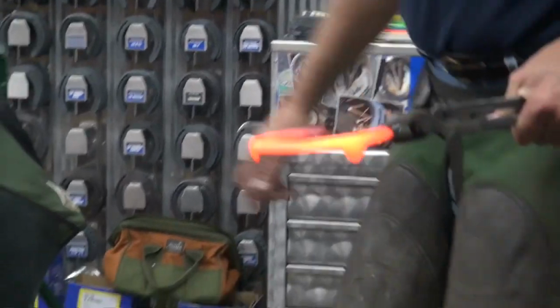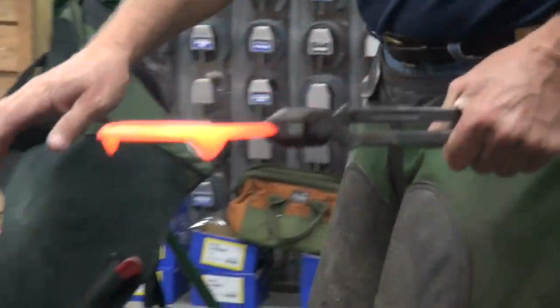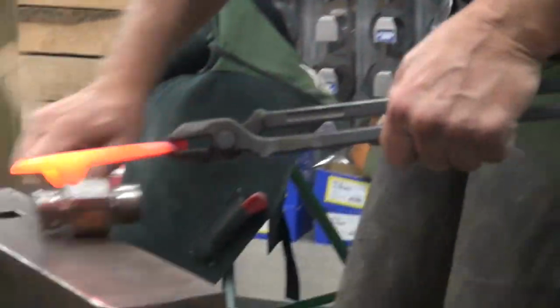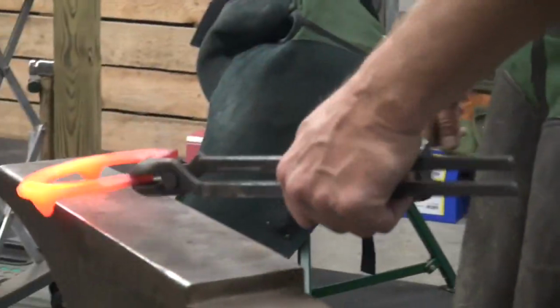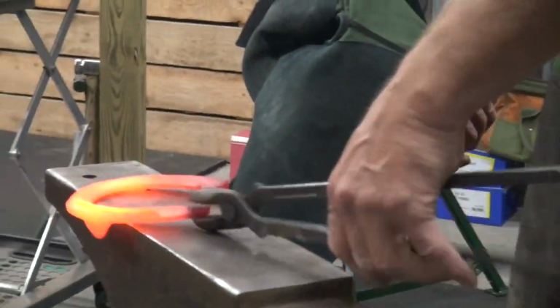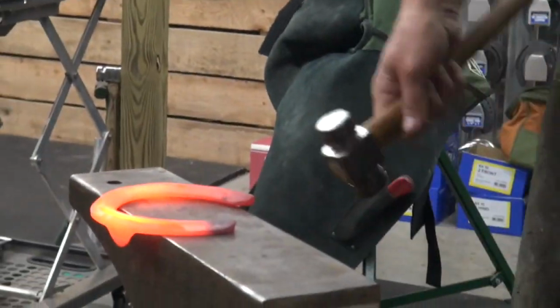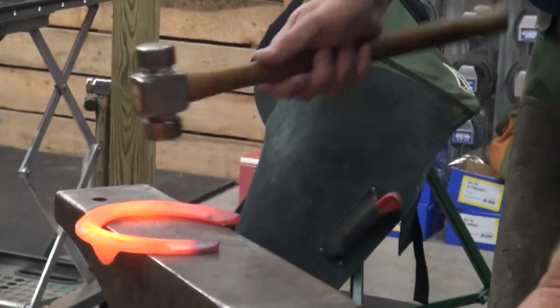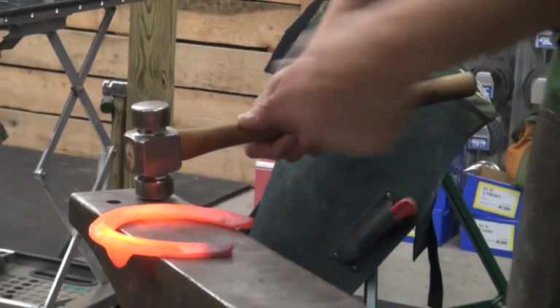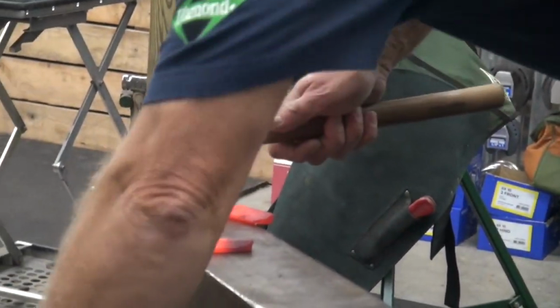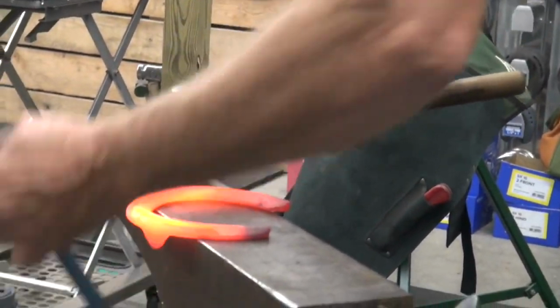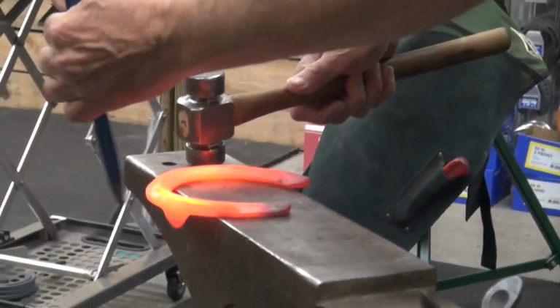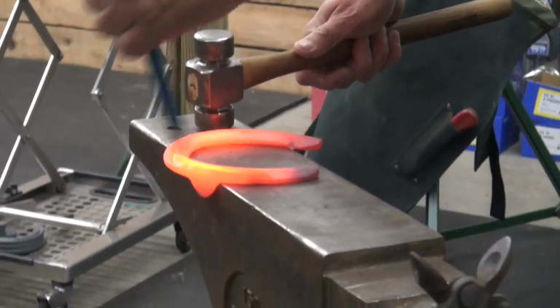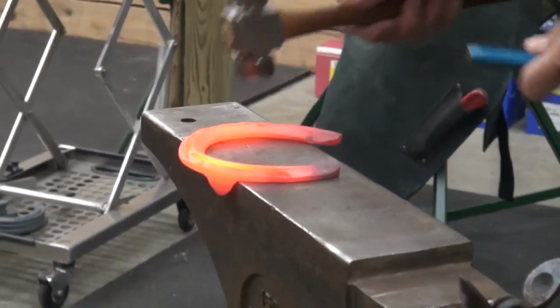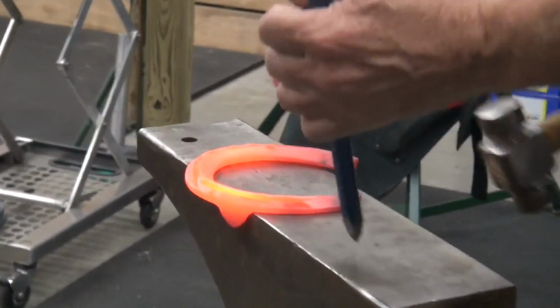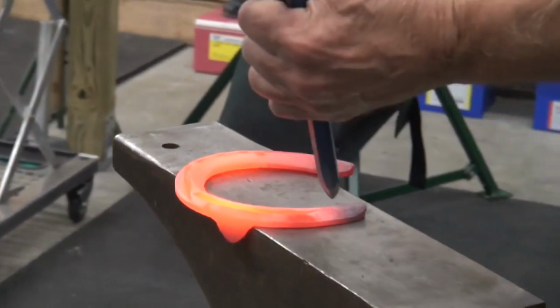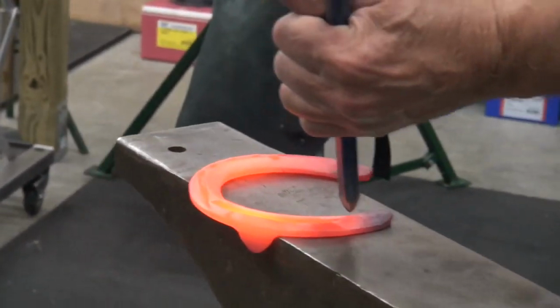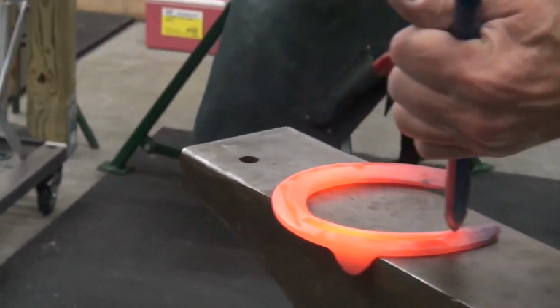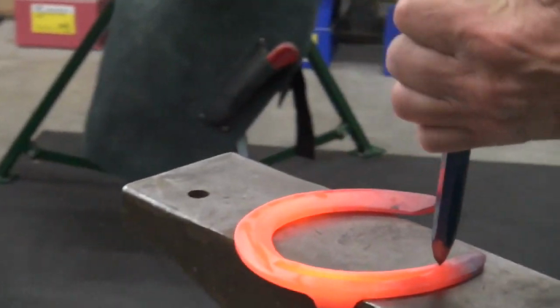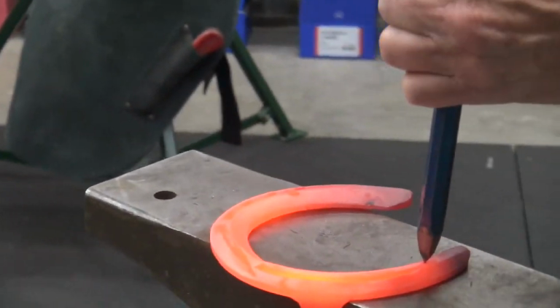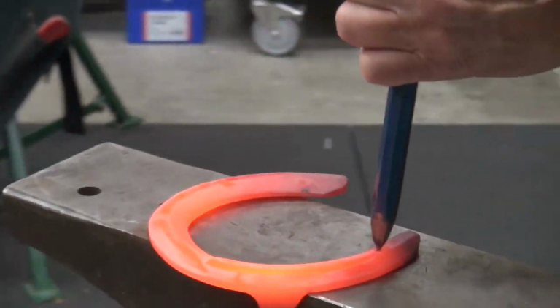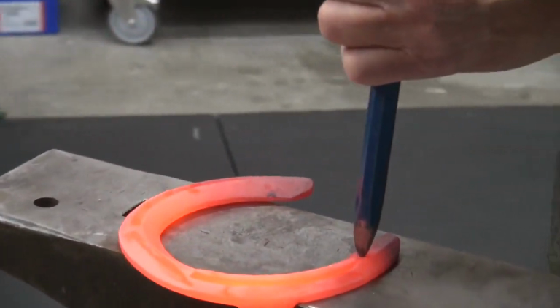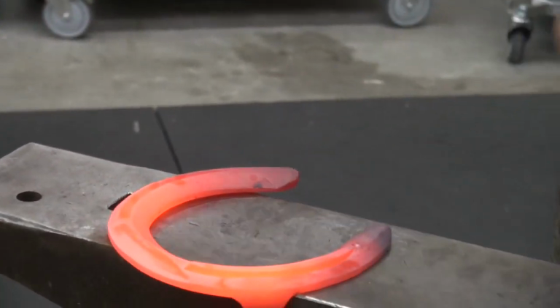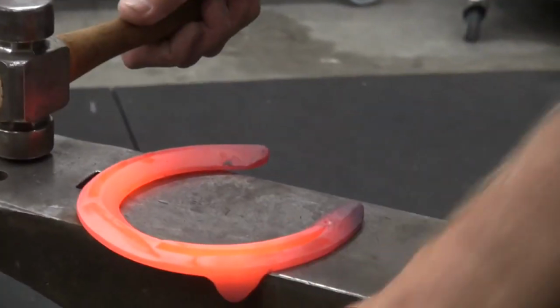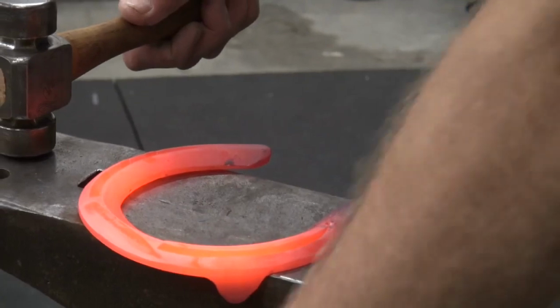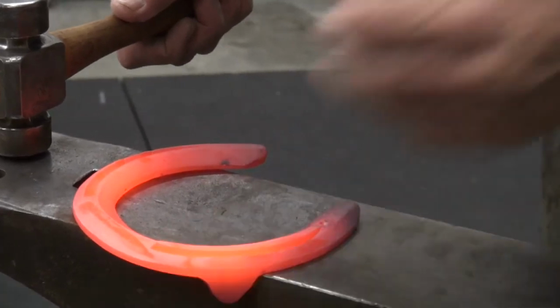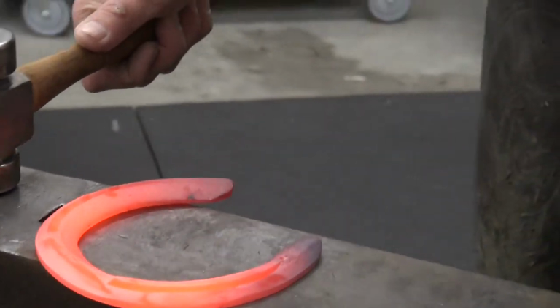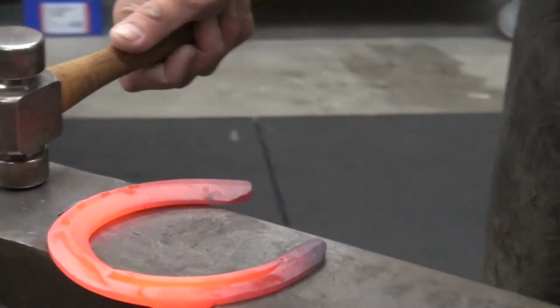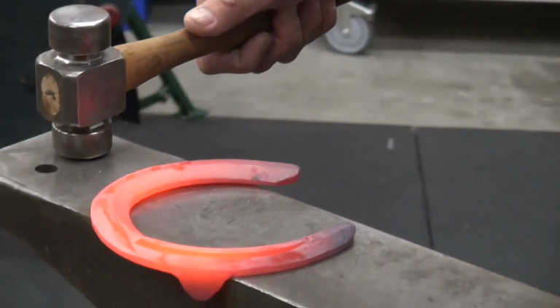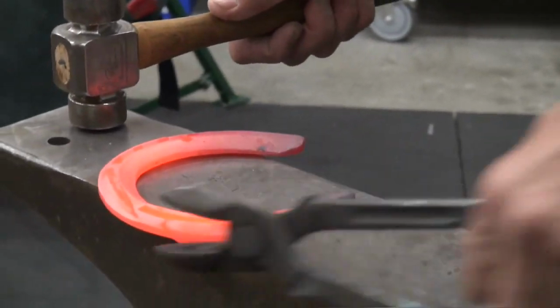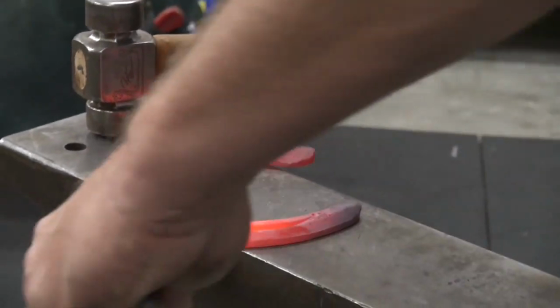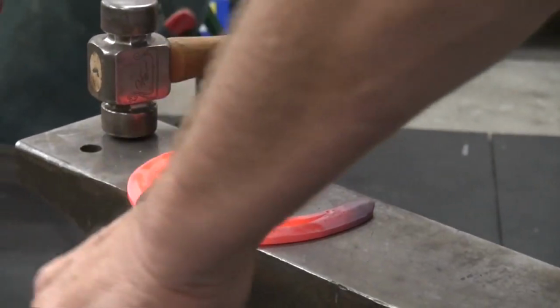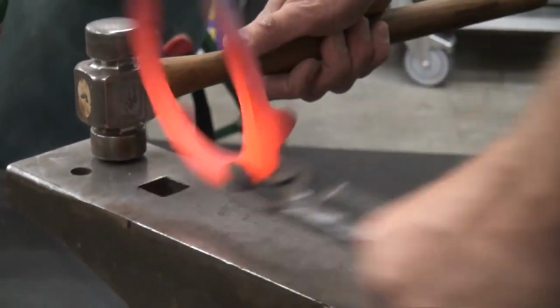Do the right front foot first. Even though classic rollers are marked left and right, they are a symmetrical shoe, so it really doesn't matter. I'll put an outside mark on the heel.